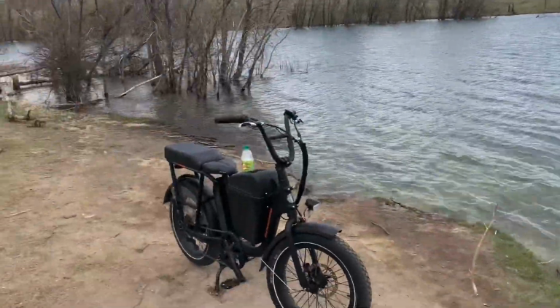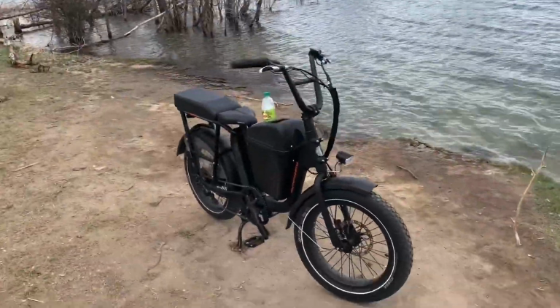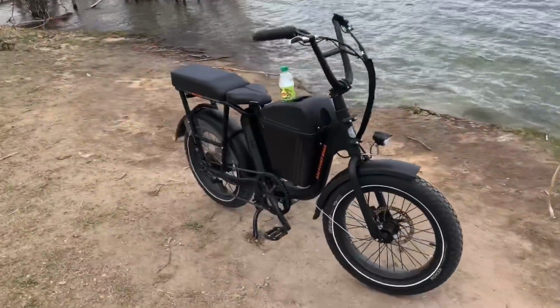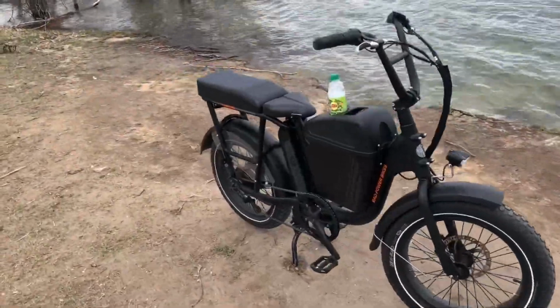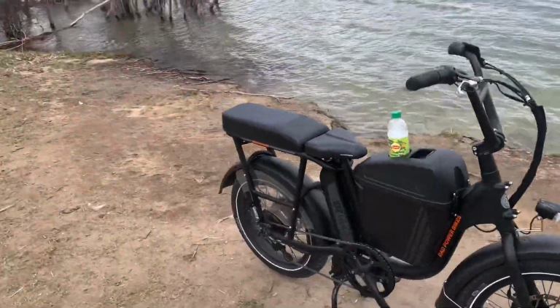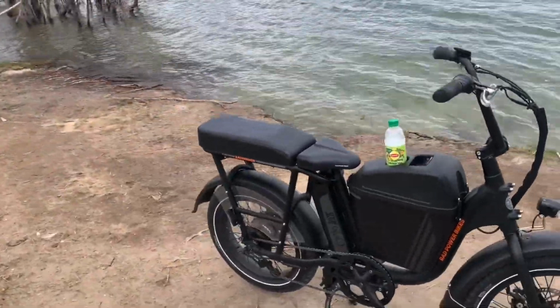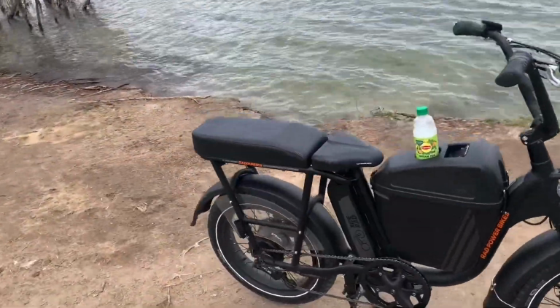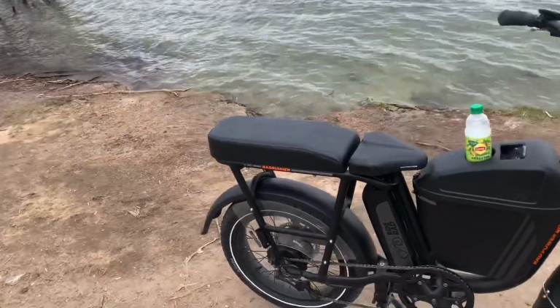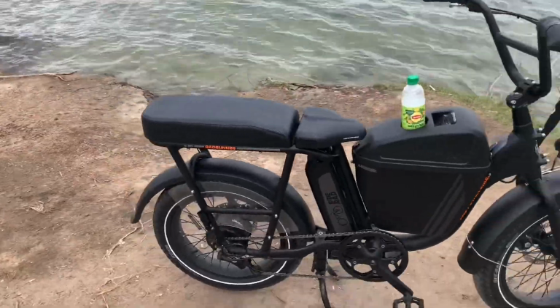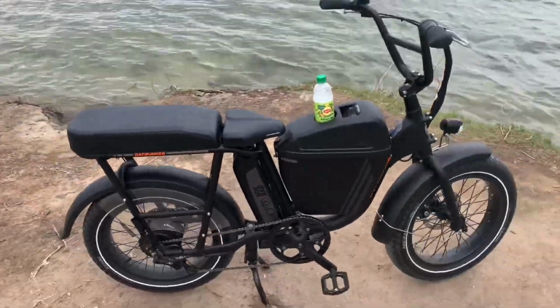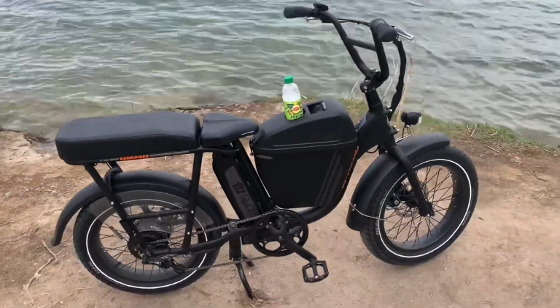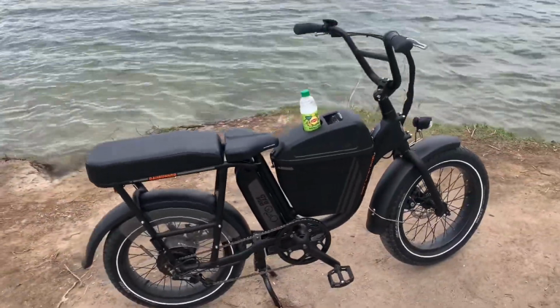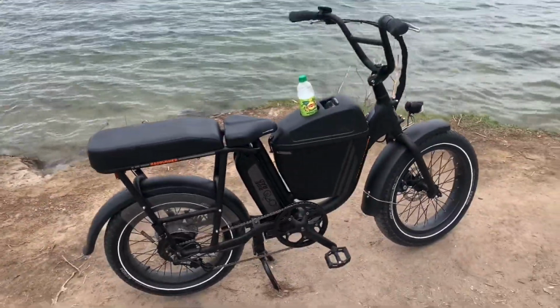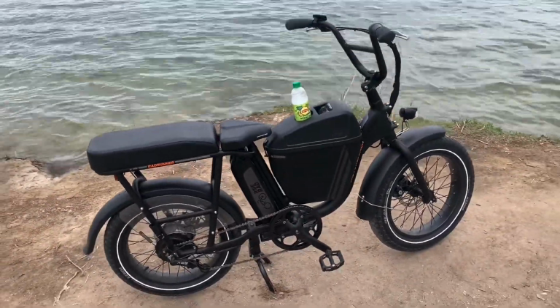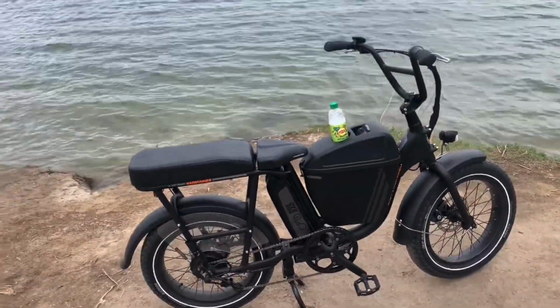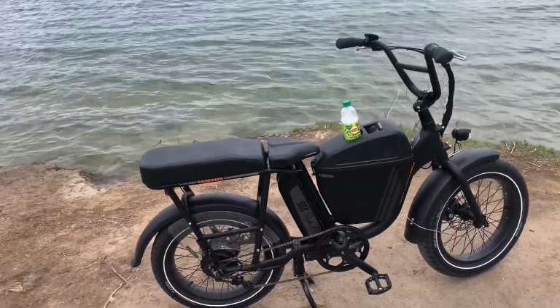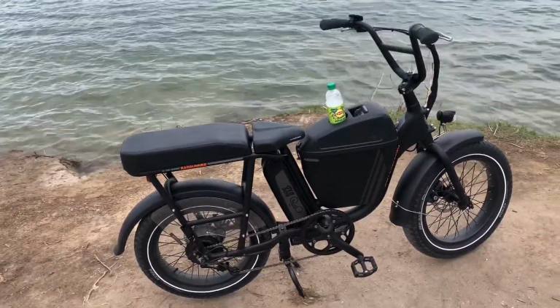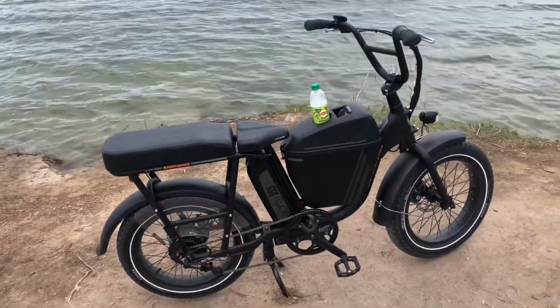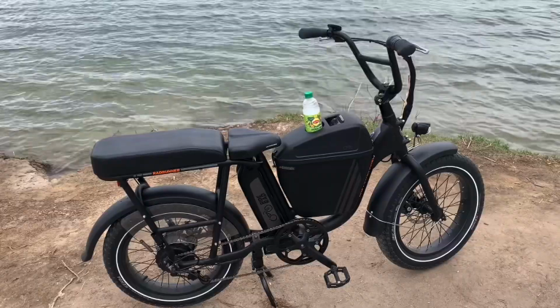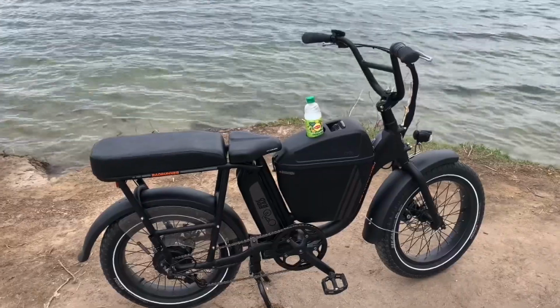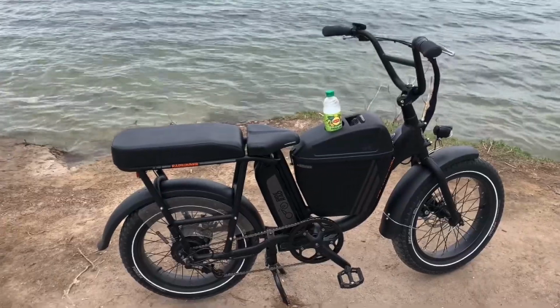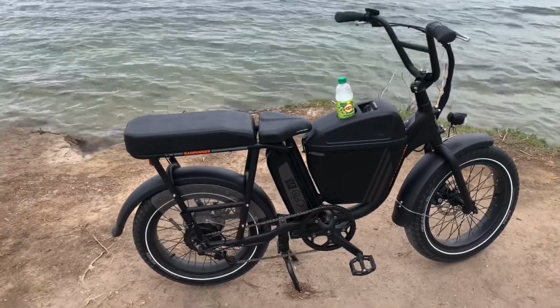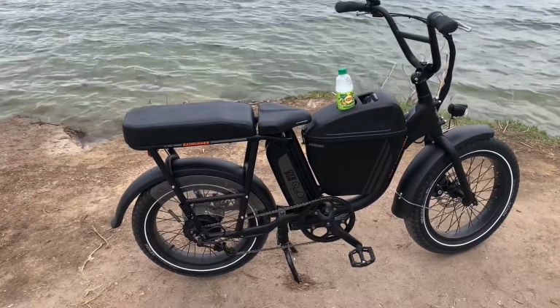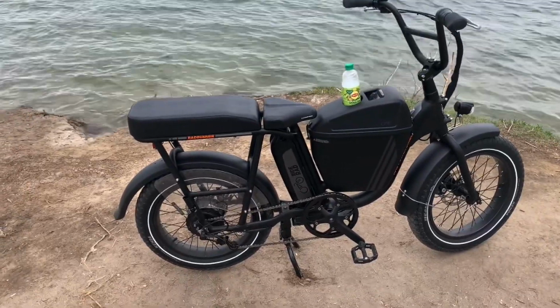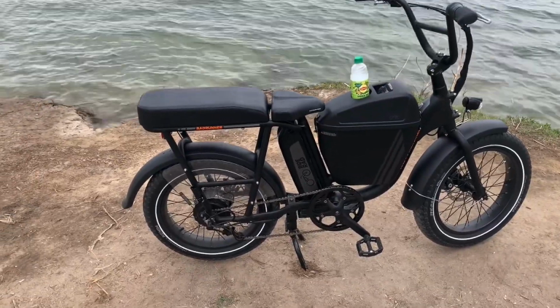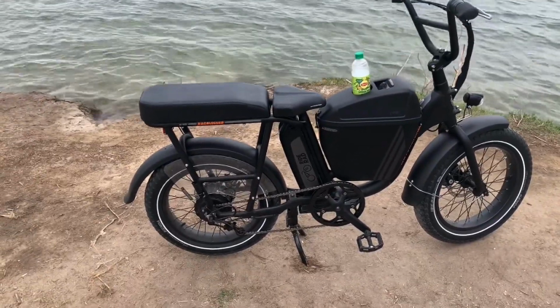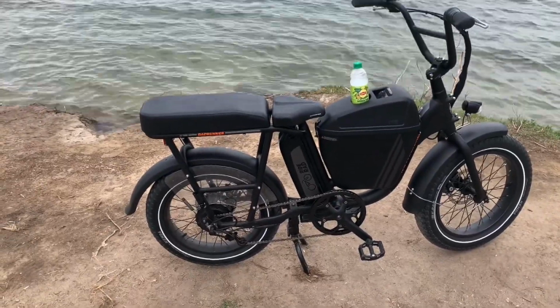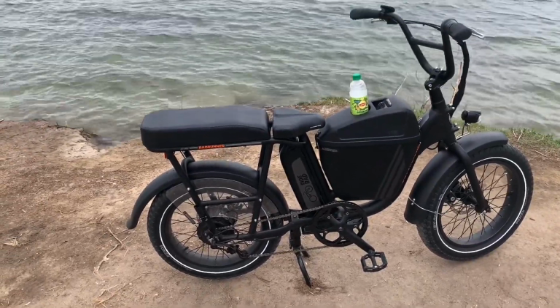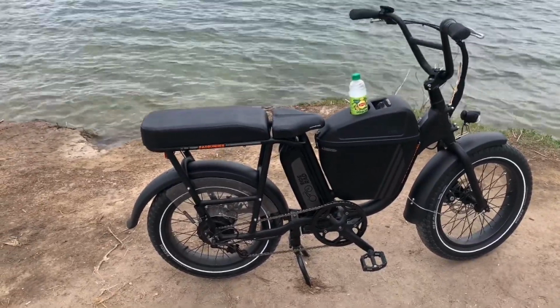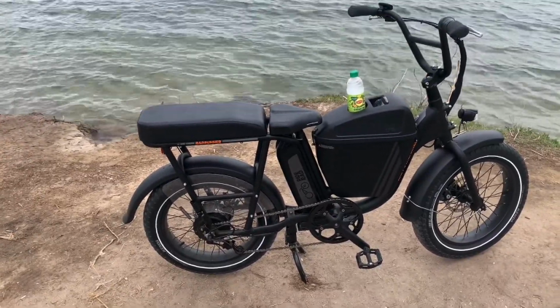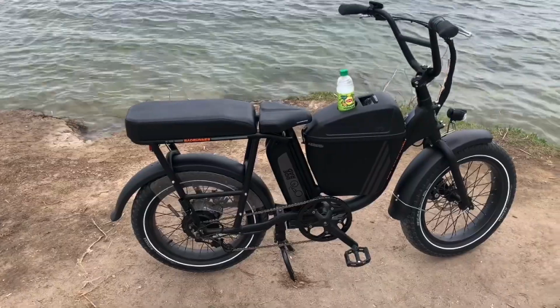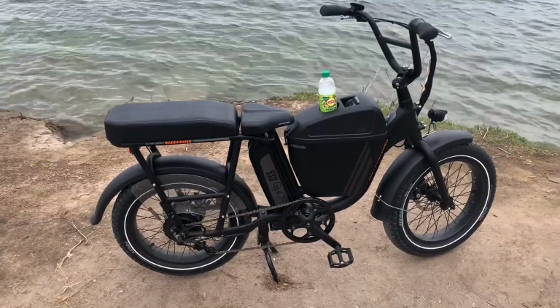How does it do? It does like mostly any bike with fat tires and no suspension. Take it slow. You can use the throttle to get up stuff. No problems — did really well.